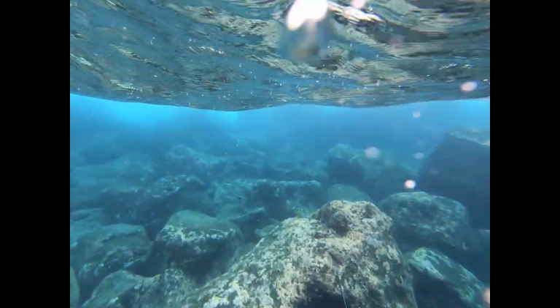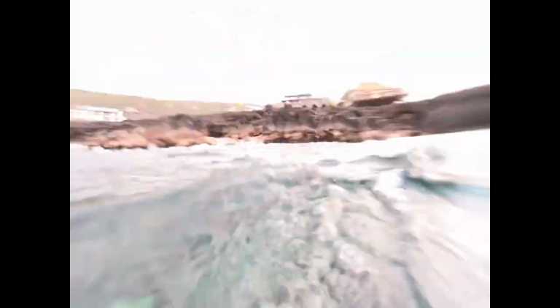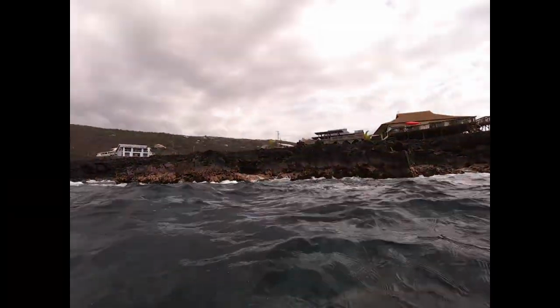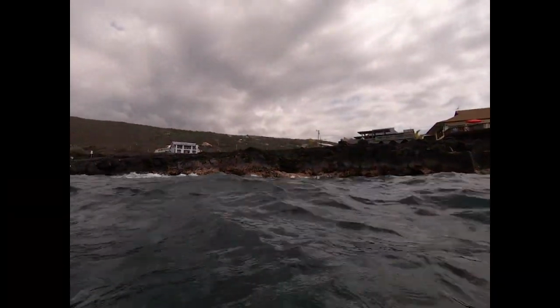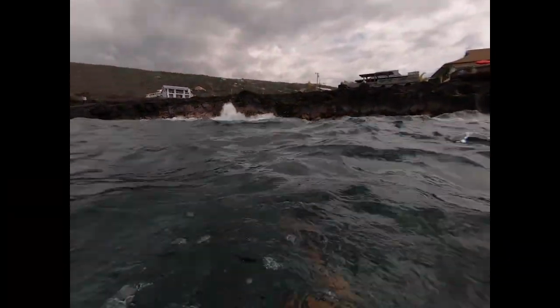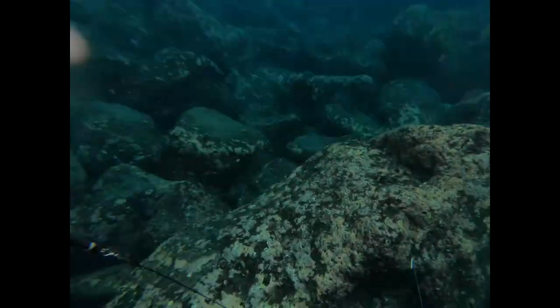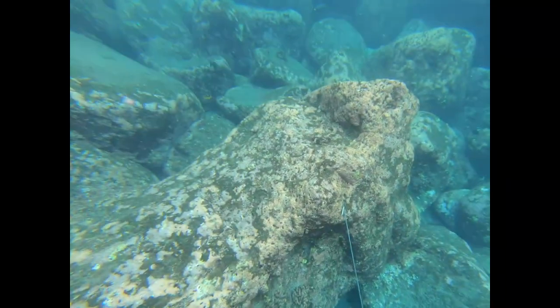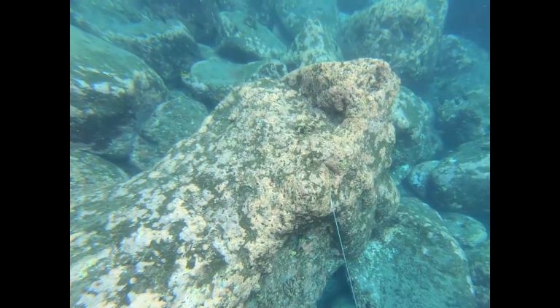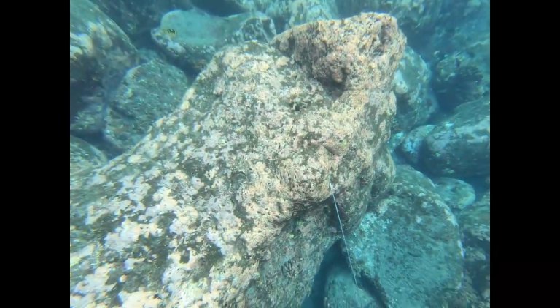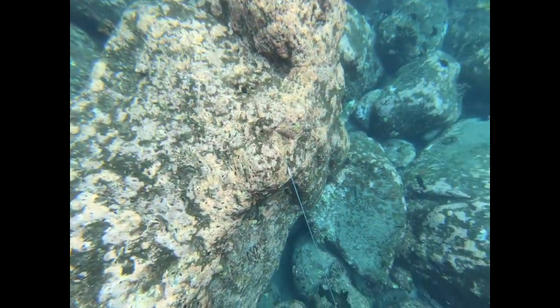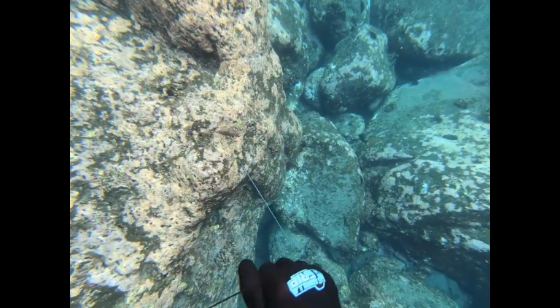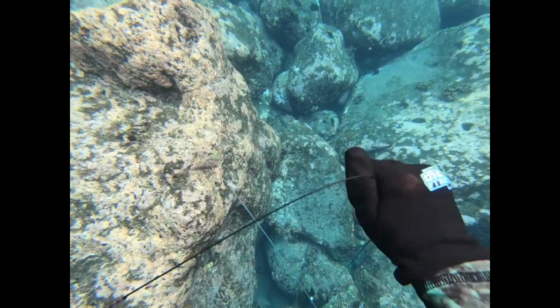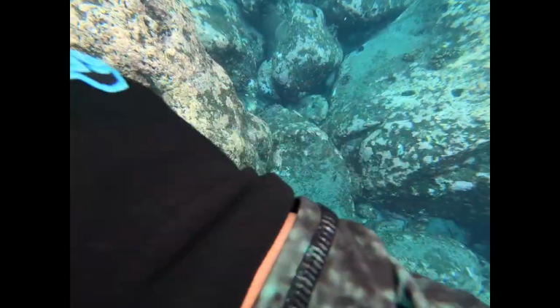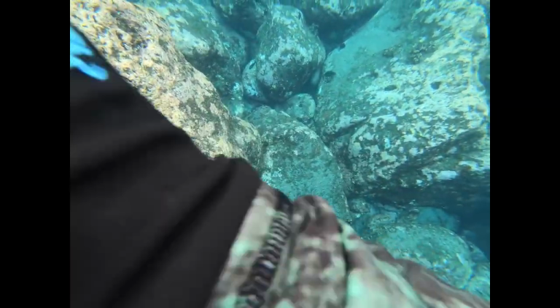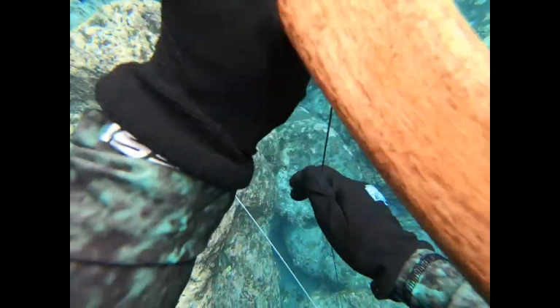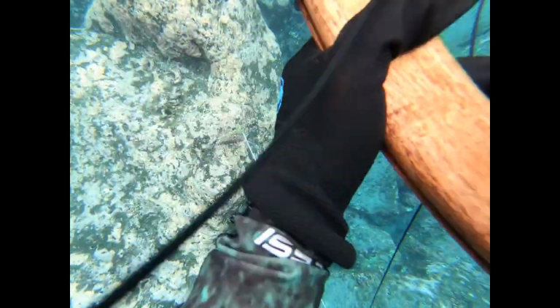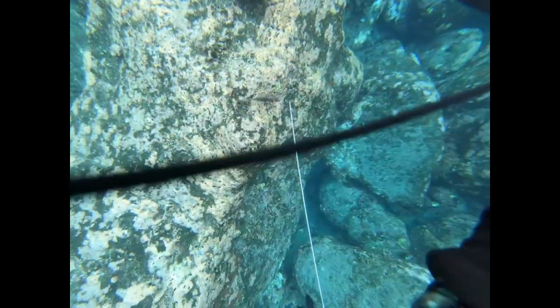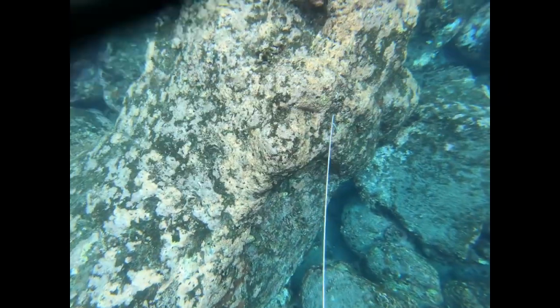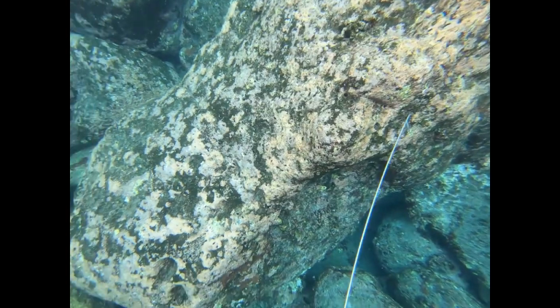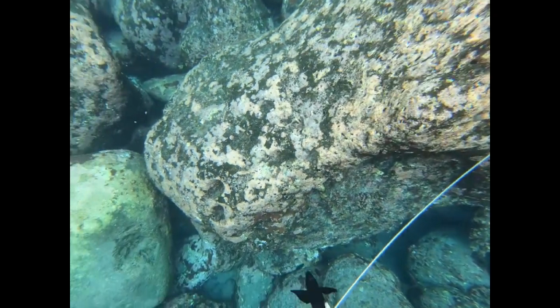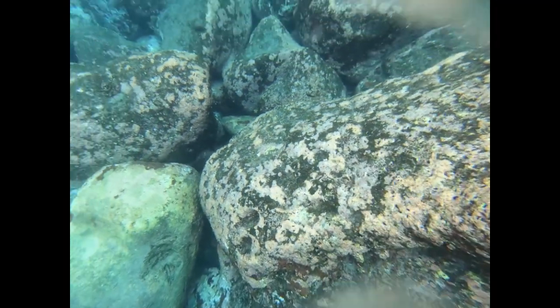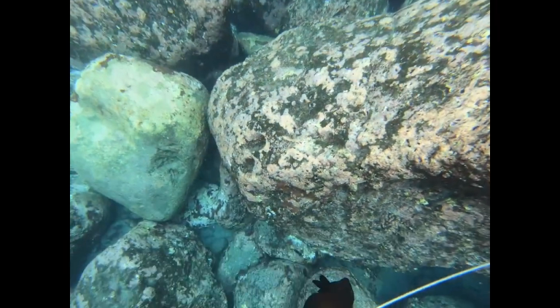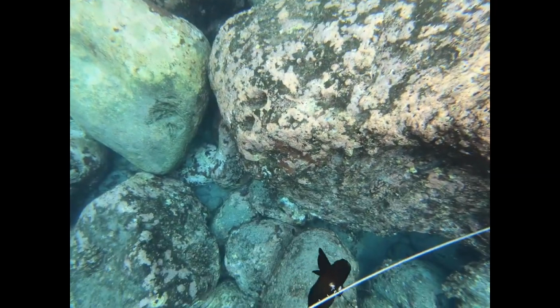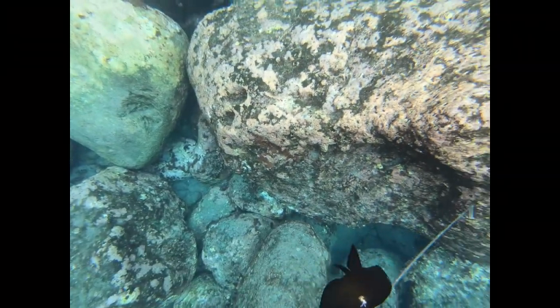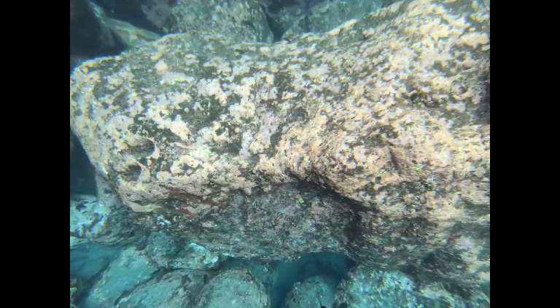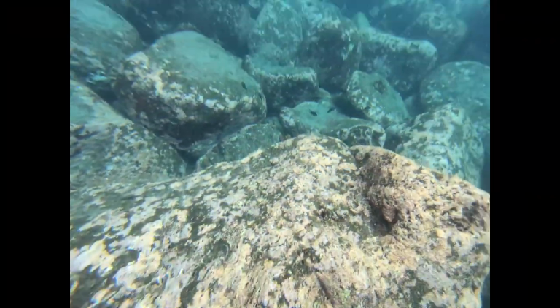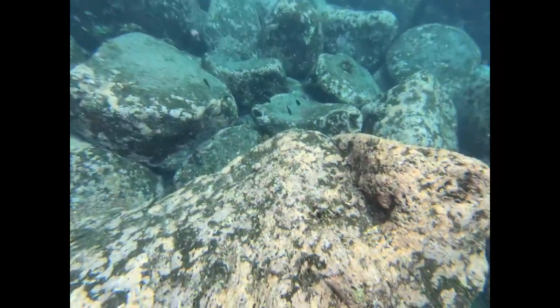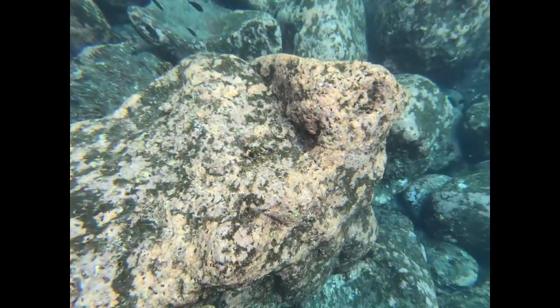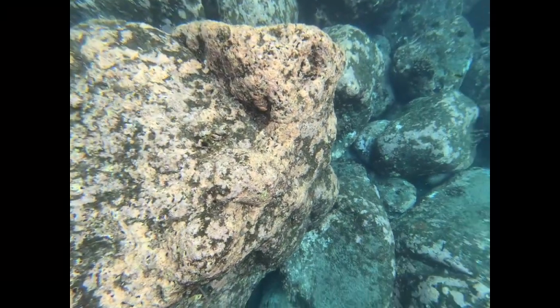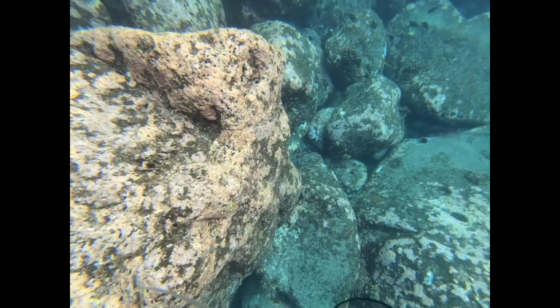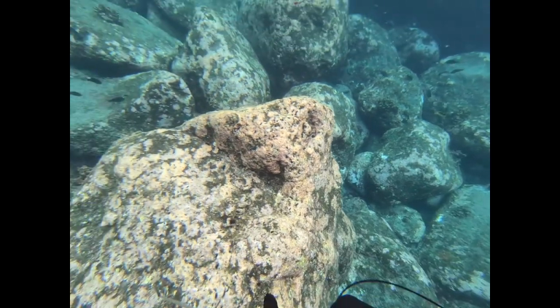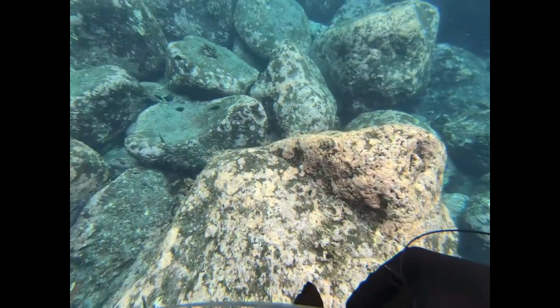This guy was super close, so the shaft went right through it. I was able to bring it in — another fish for the dinner table. Thanks for watching, and aloha.